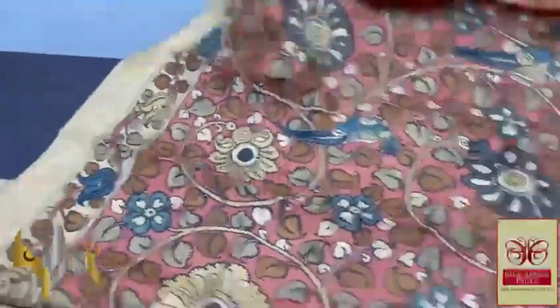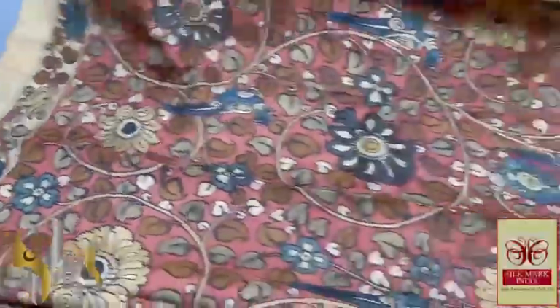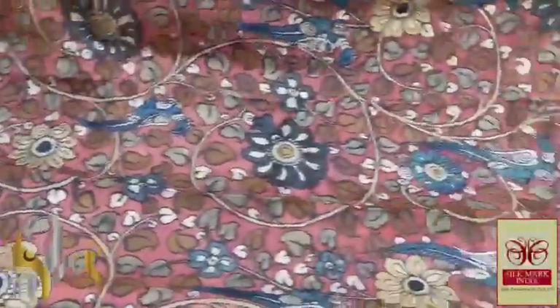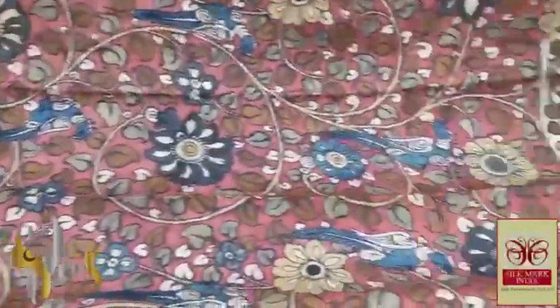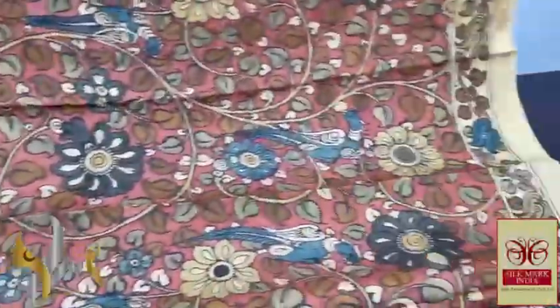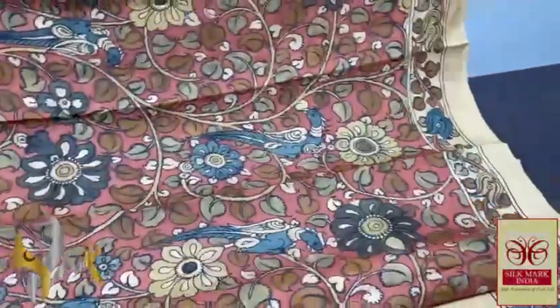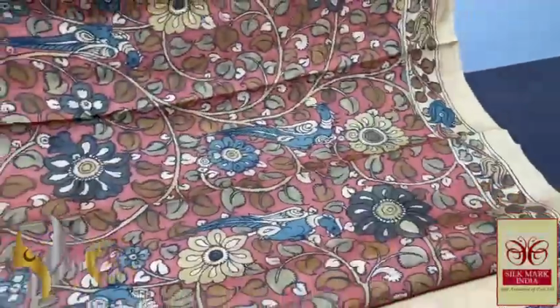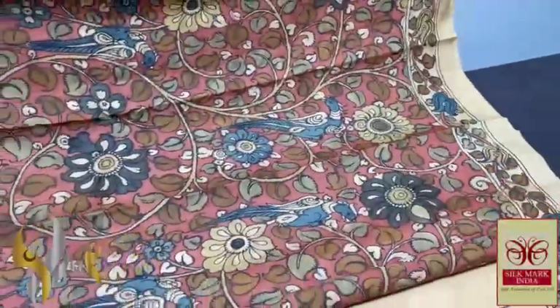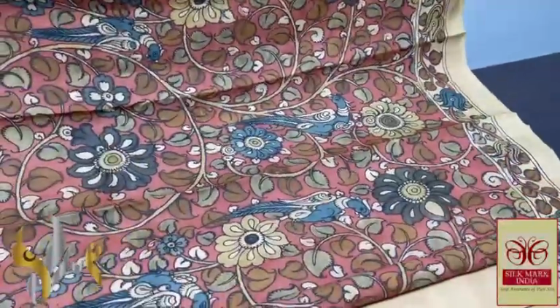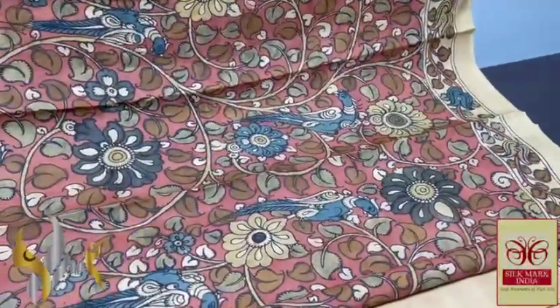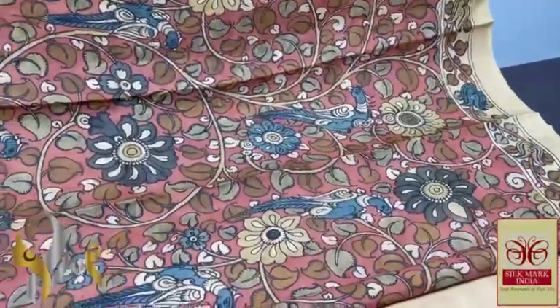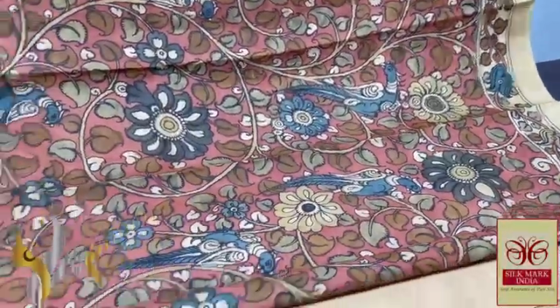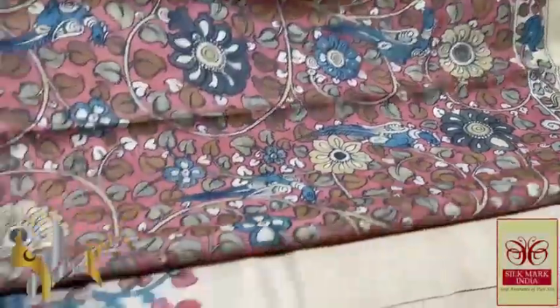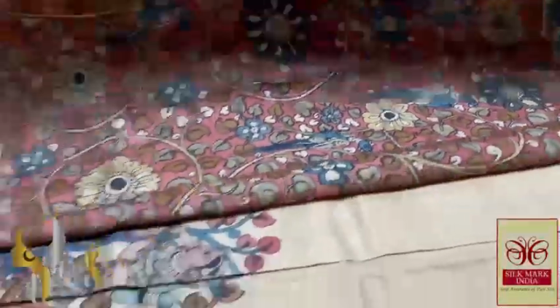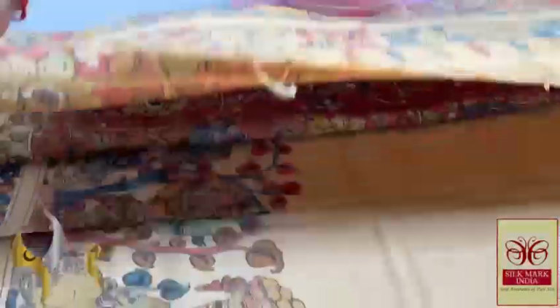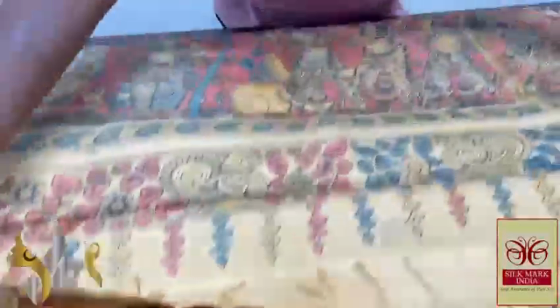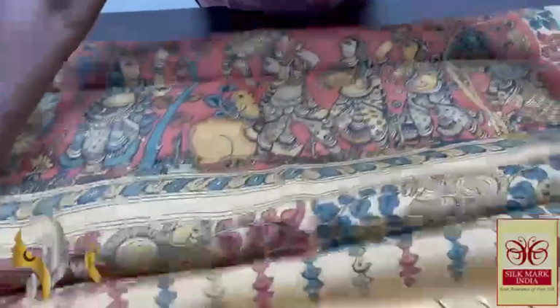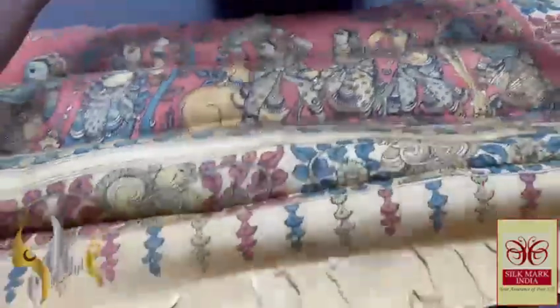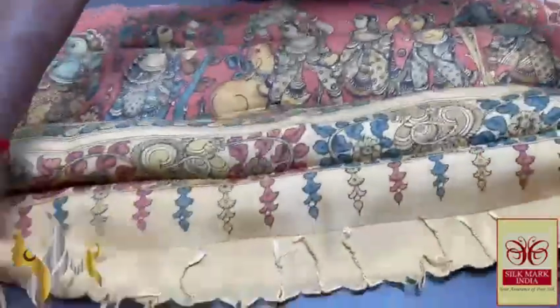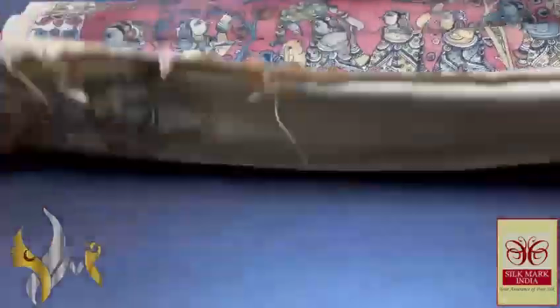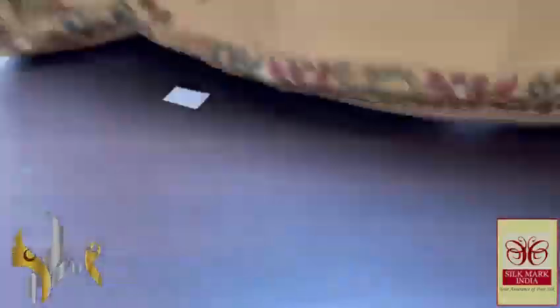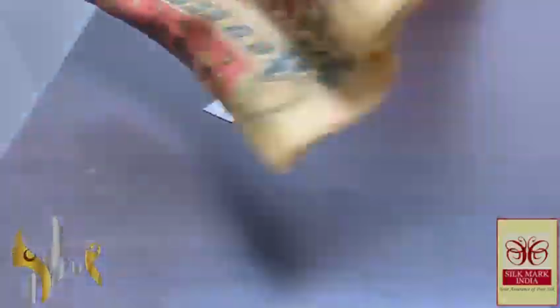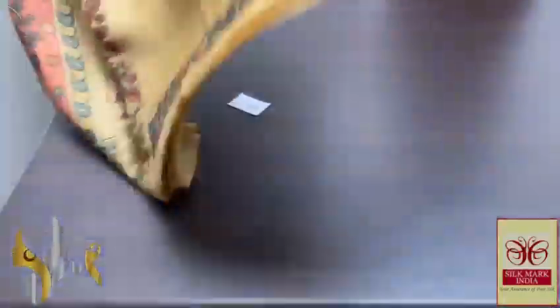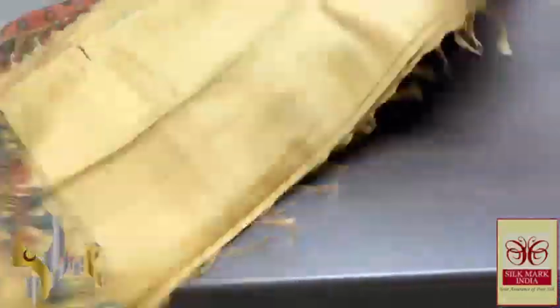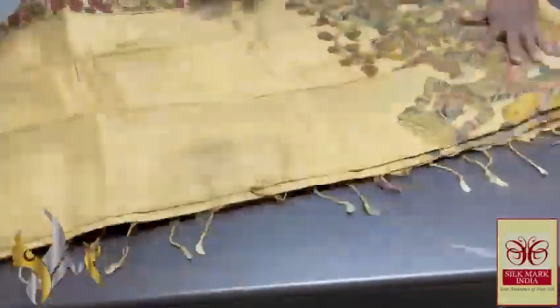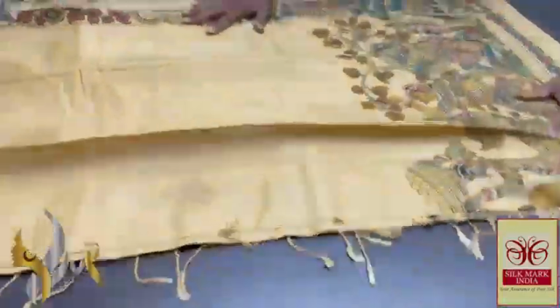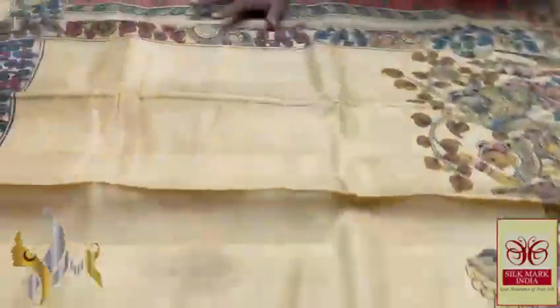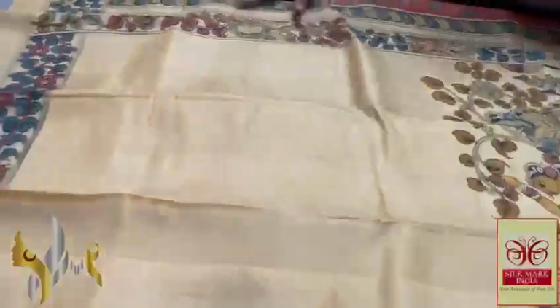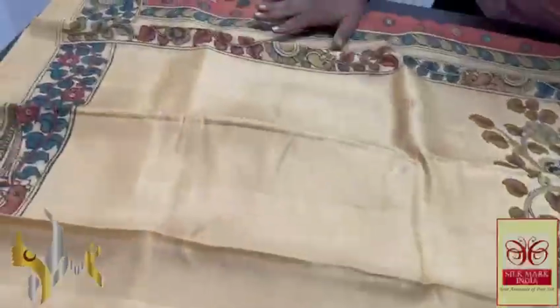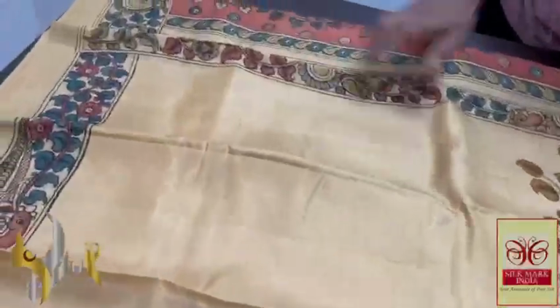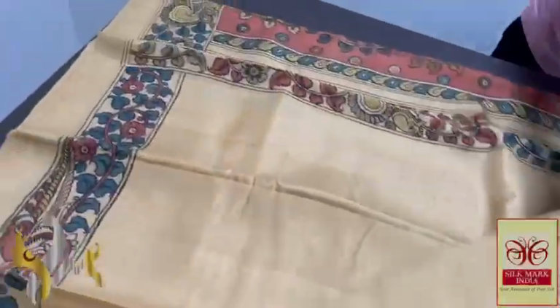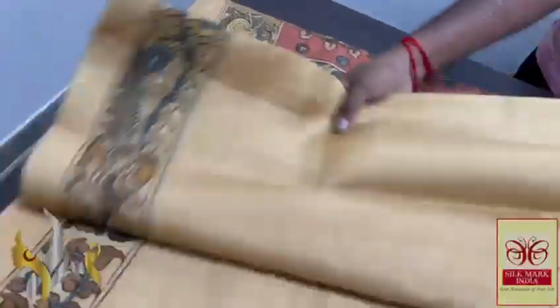The same naroon is given for the blouse piece with birds and floral pattern. Beautiful hand painting done using natural colours. That is very beautiful too.